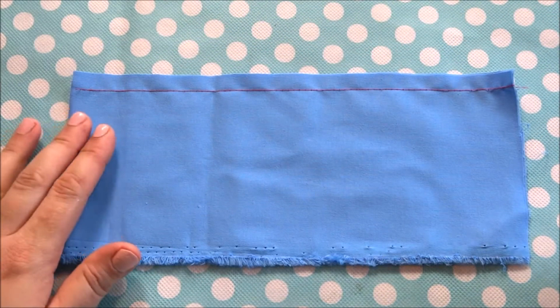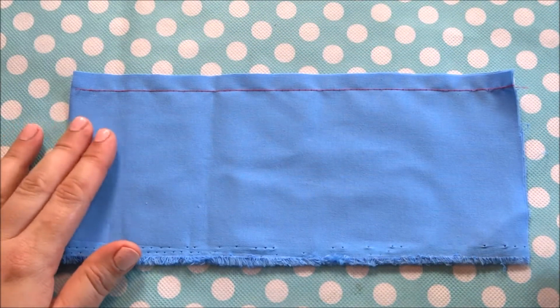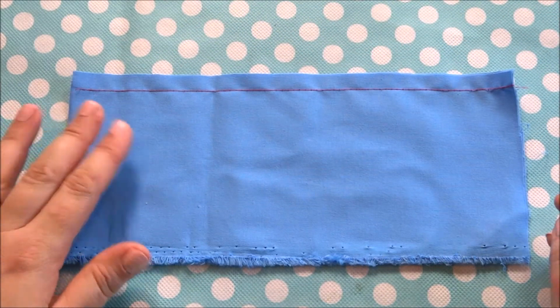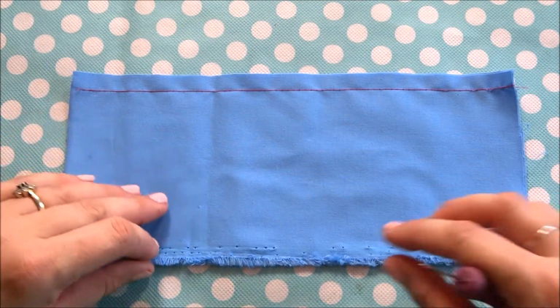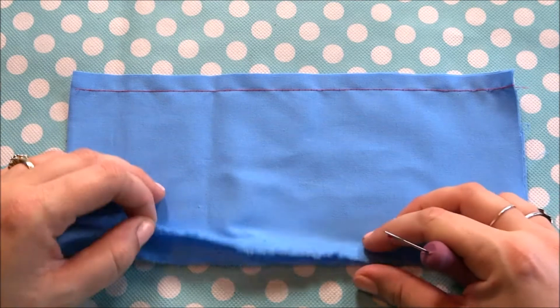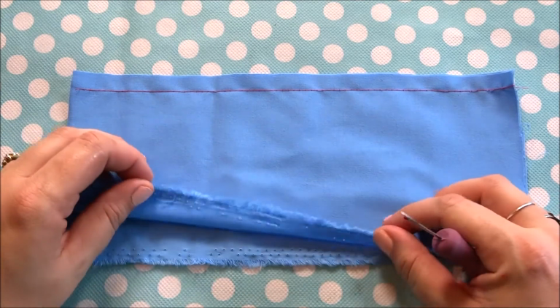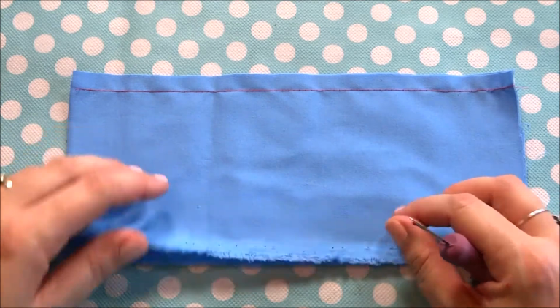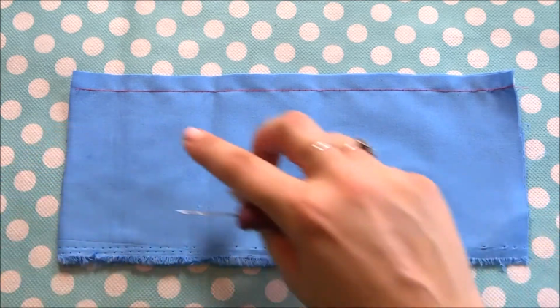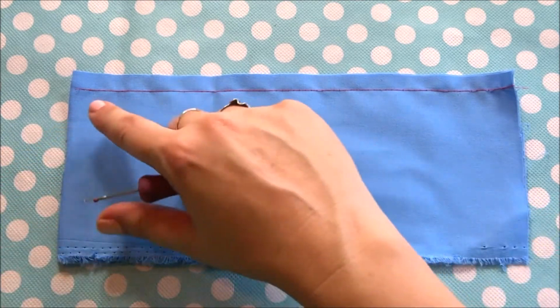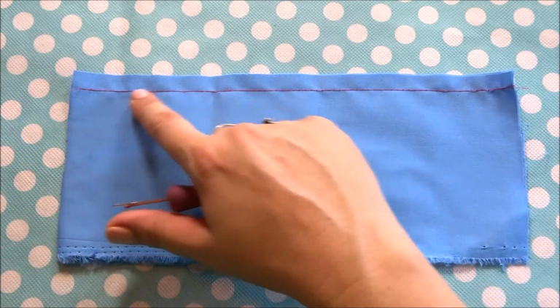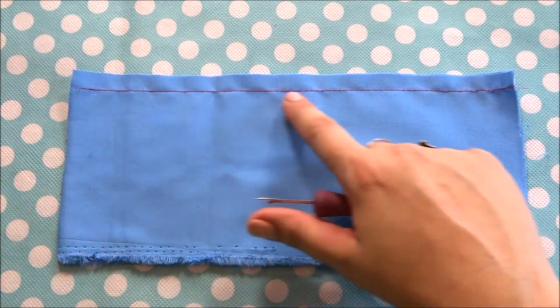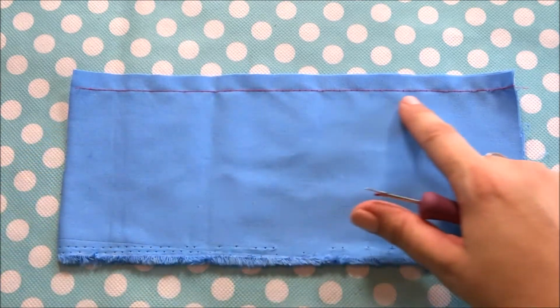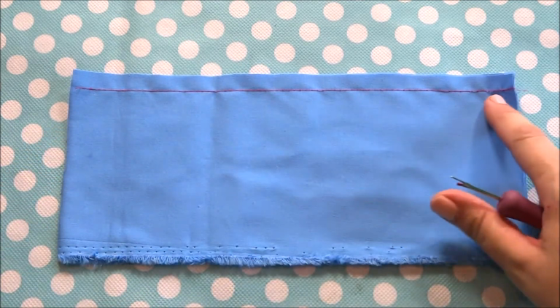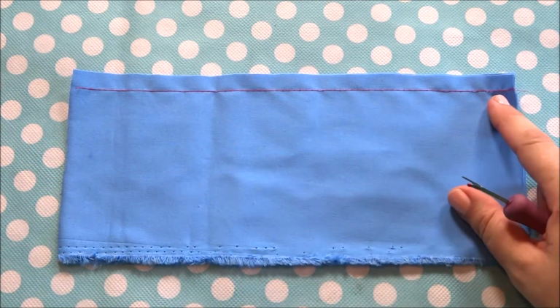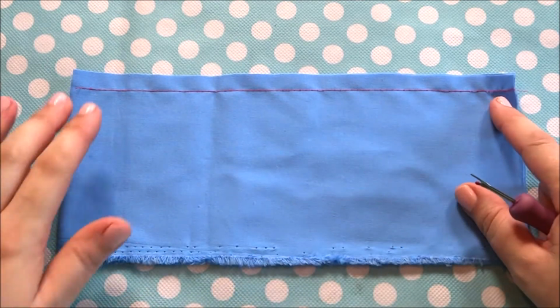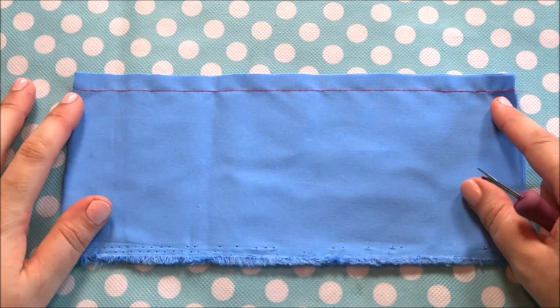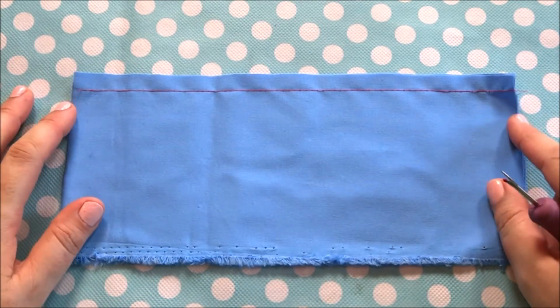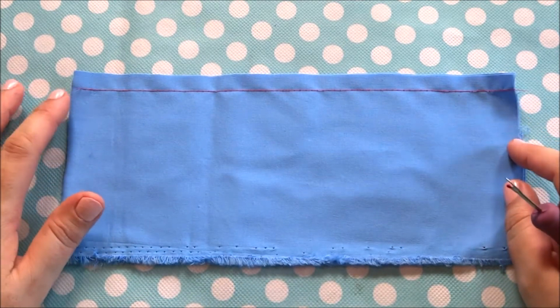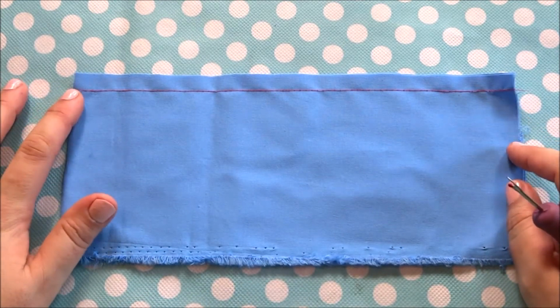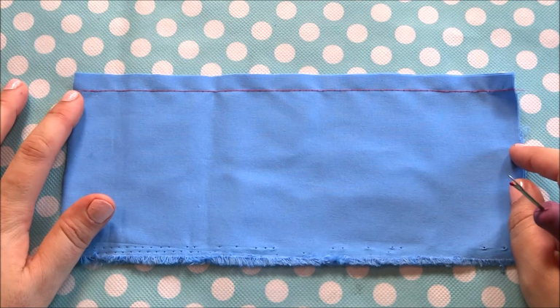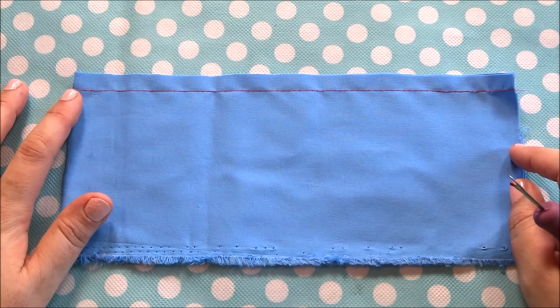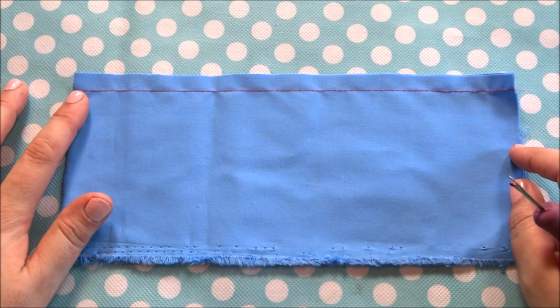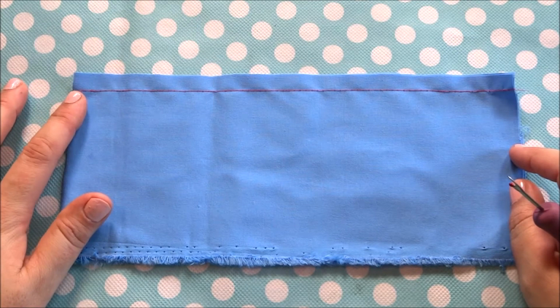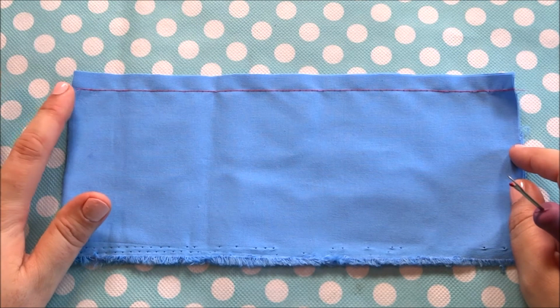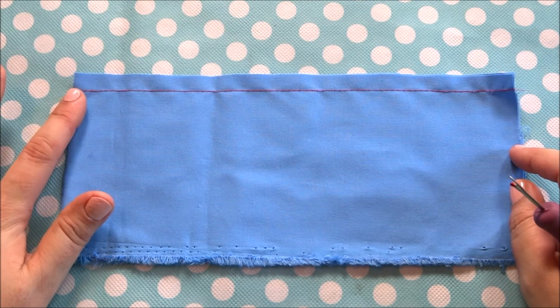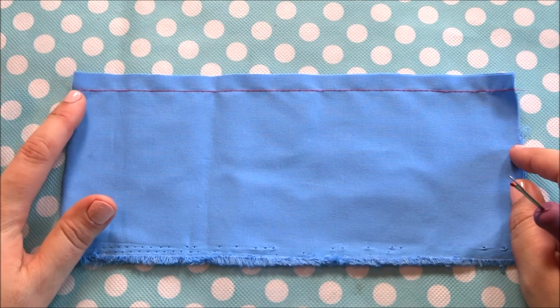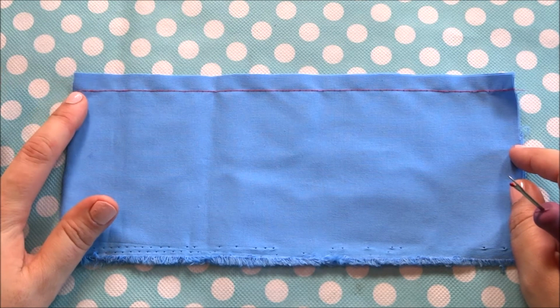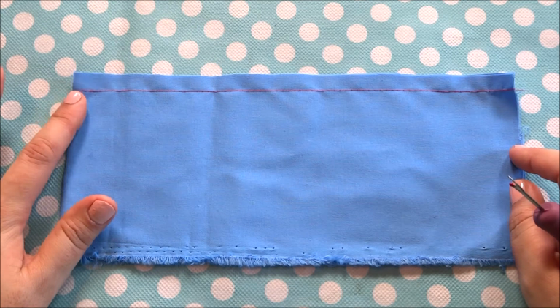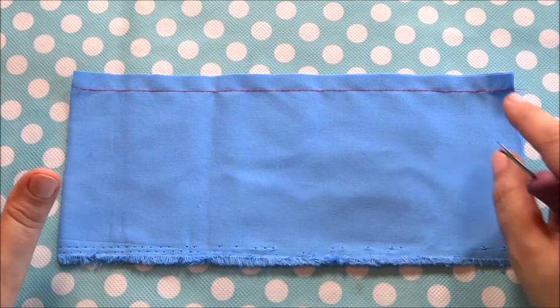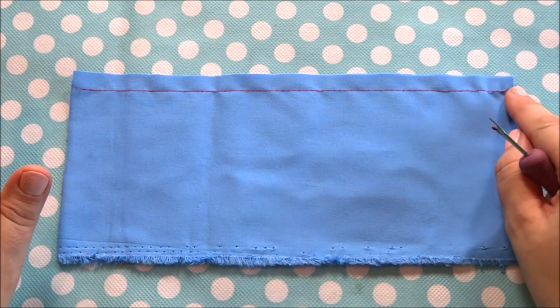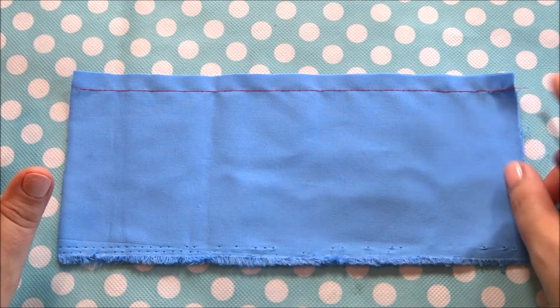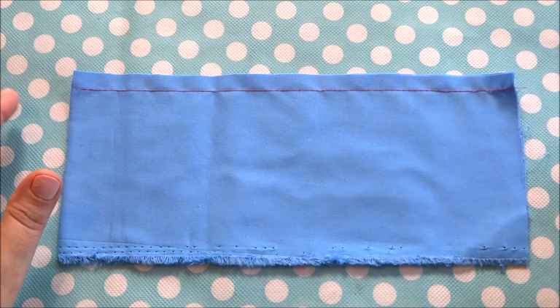I have here two pieces of fabric that I have sewn together with a stitch. To lock the stitch in, I did a back stitch at the beginning and at the end.